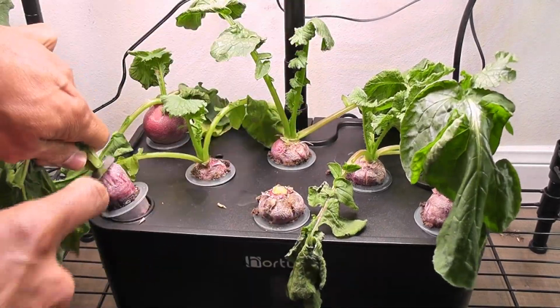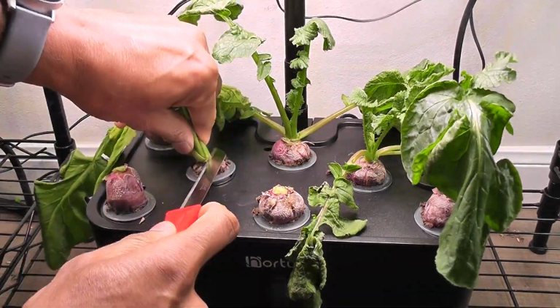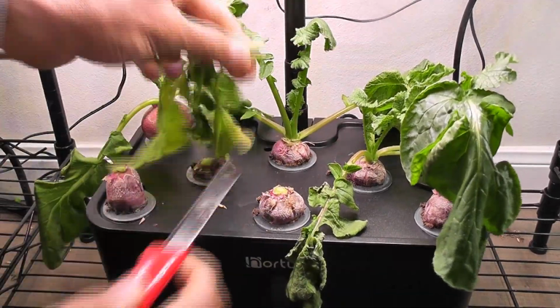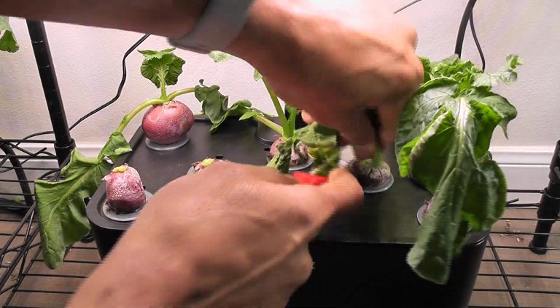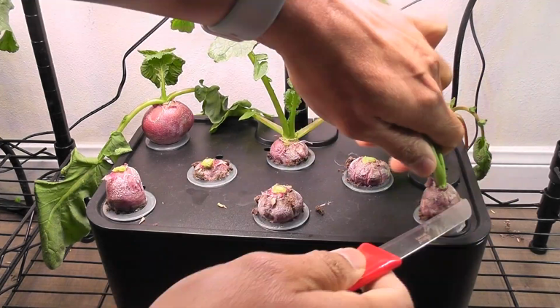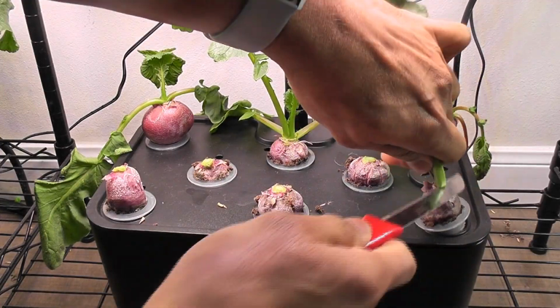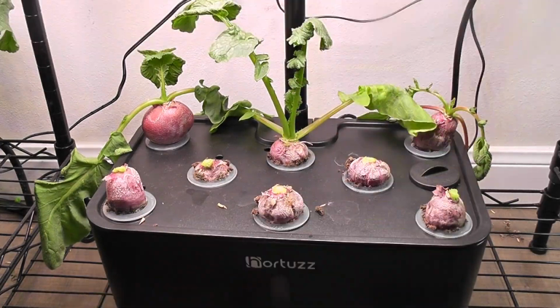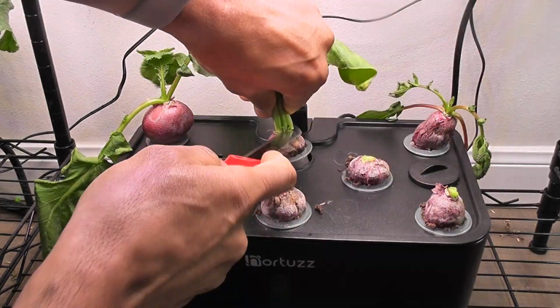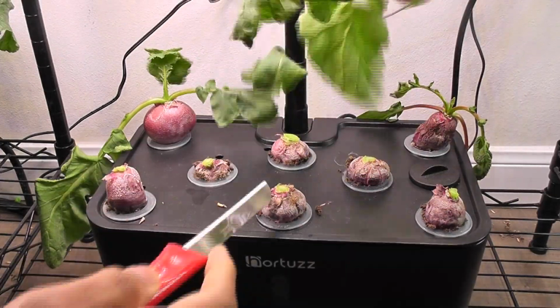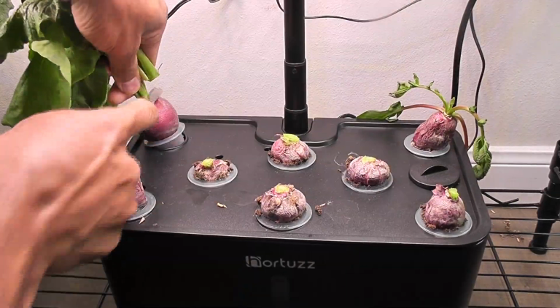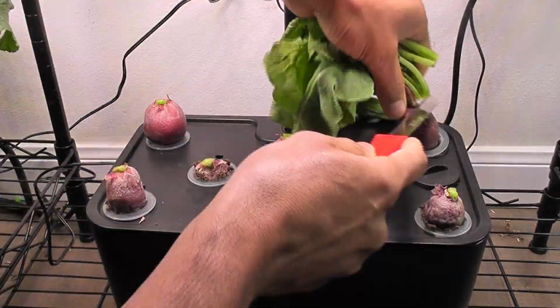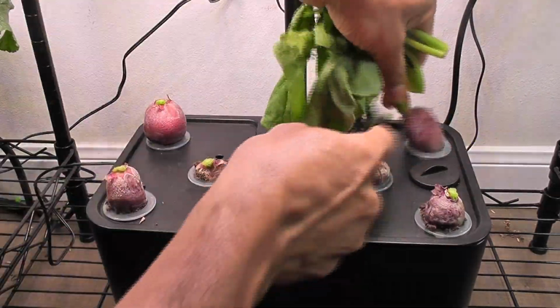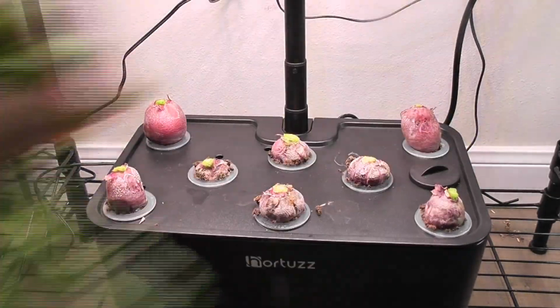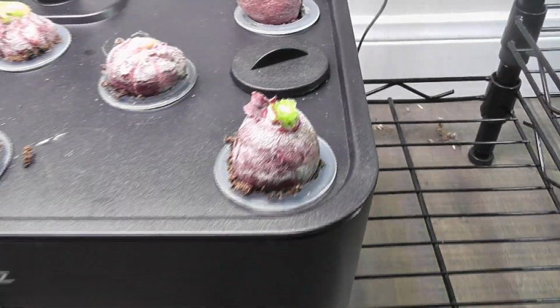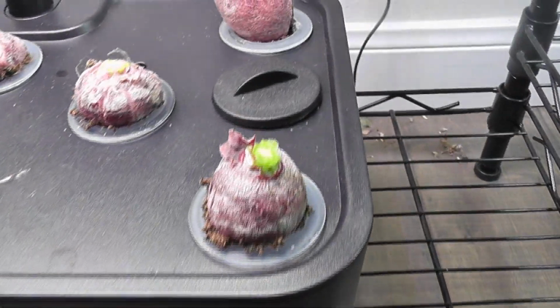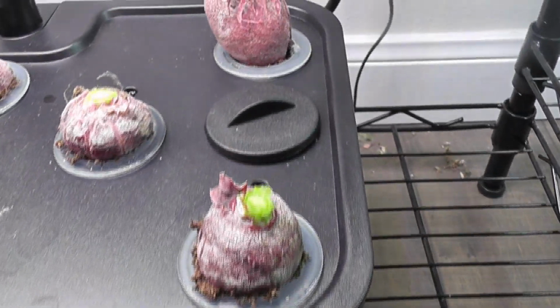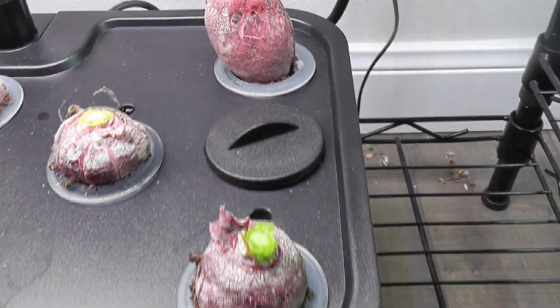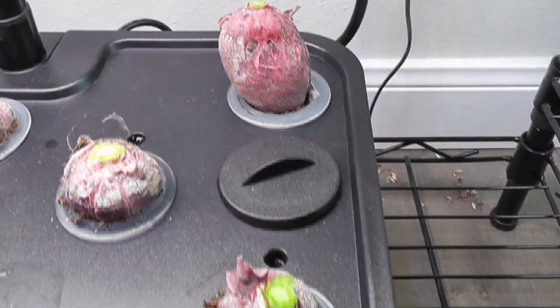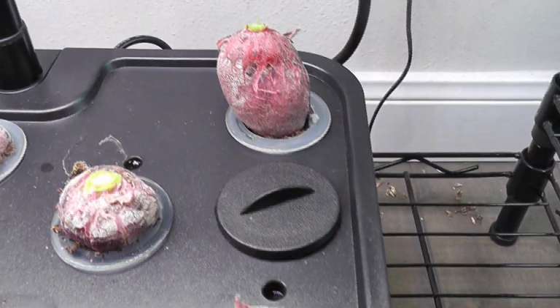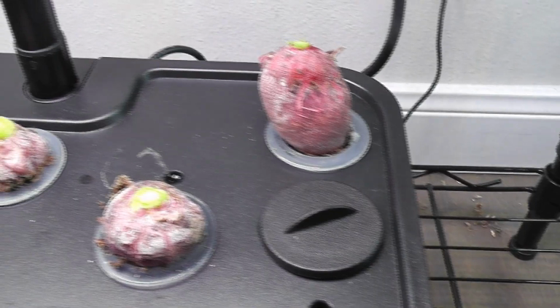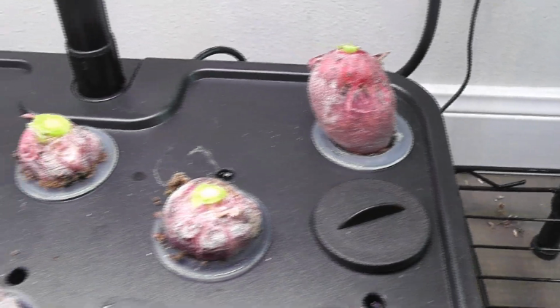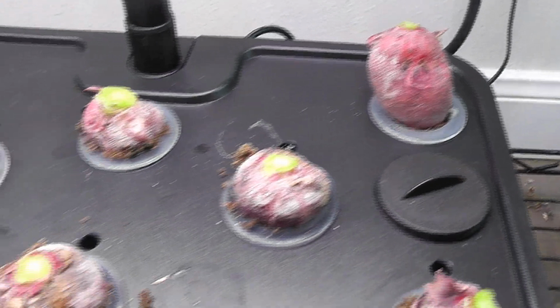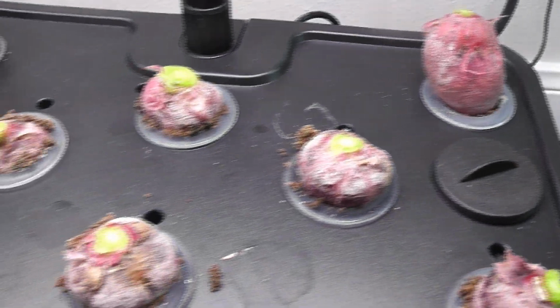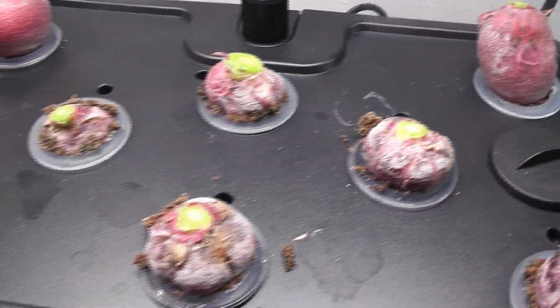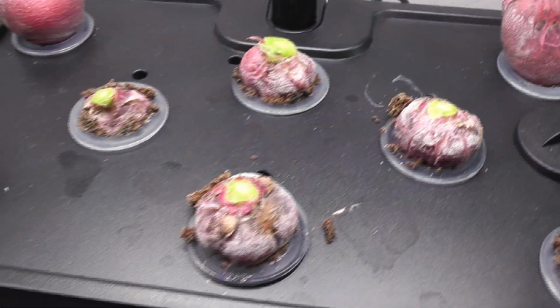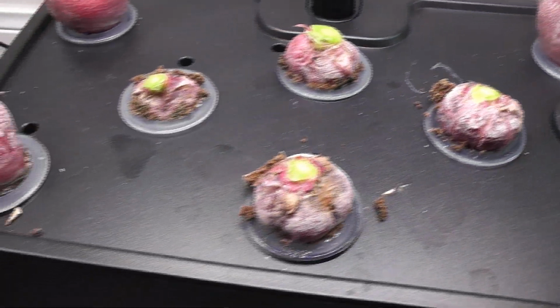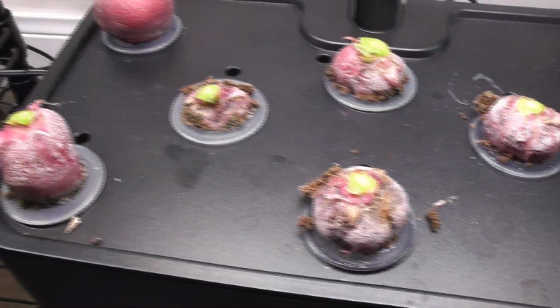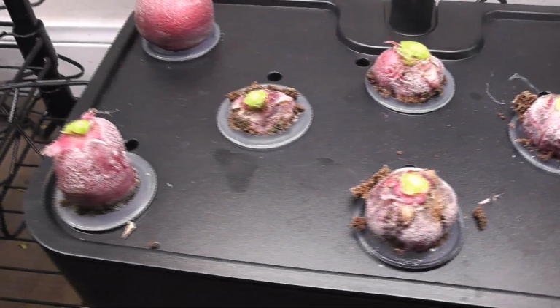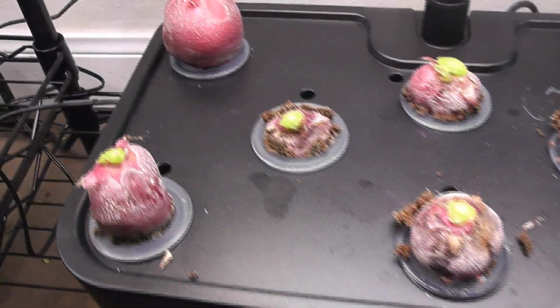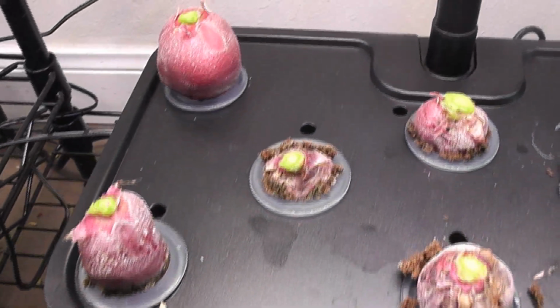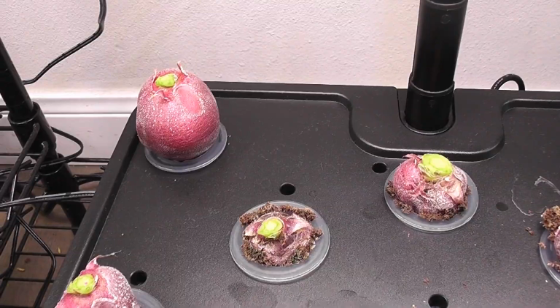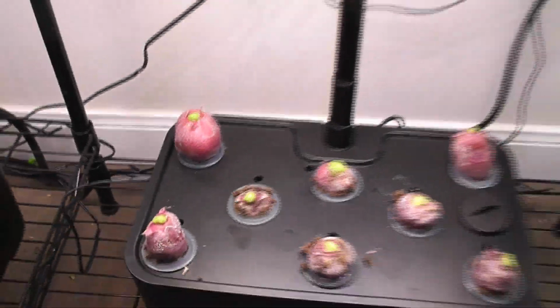All right, that is all for now. I have links to both products in the description below. Please check them if you are interested. Thanks for watching and Happy Gardening!